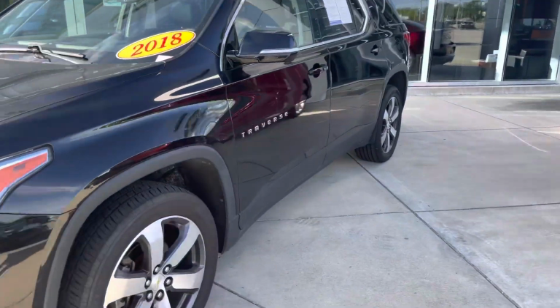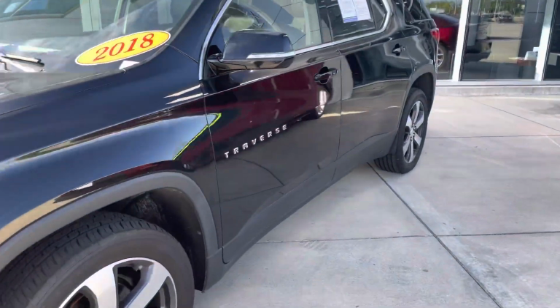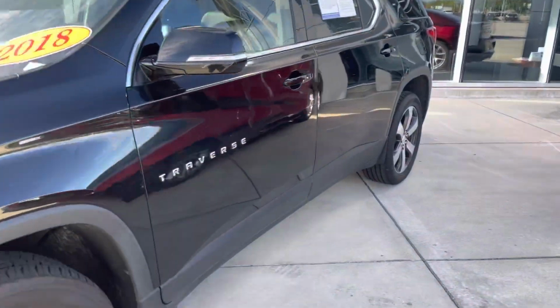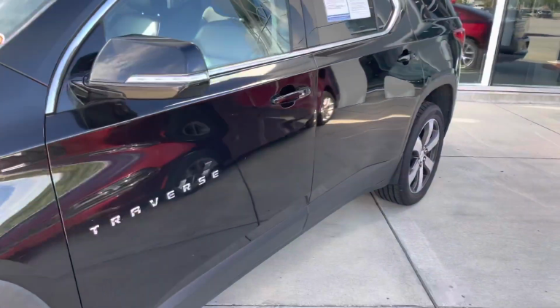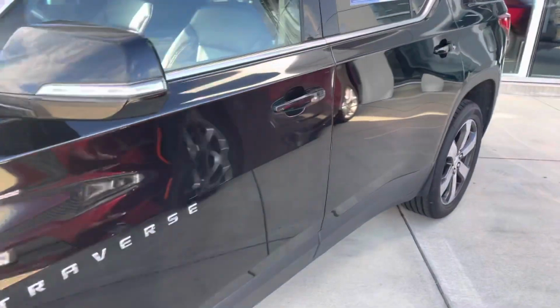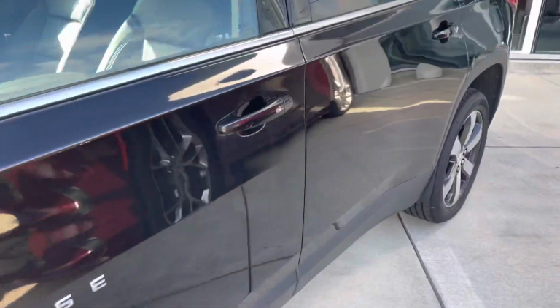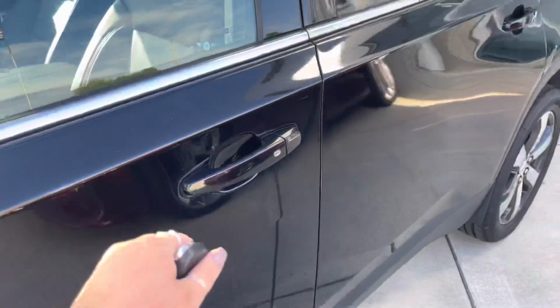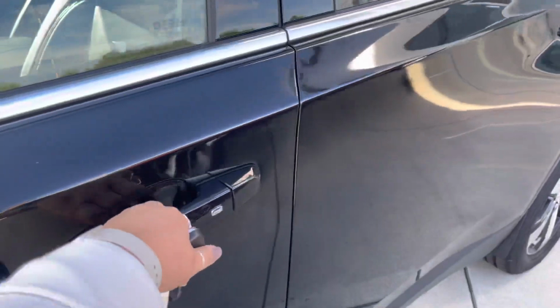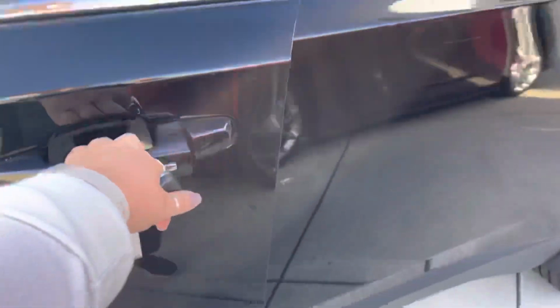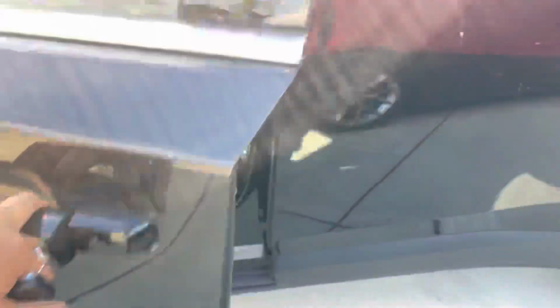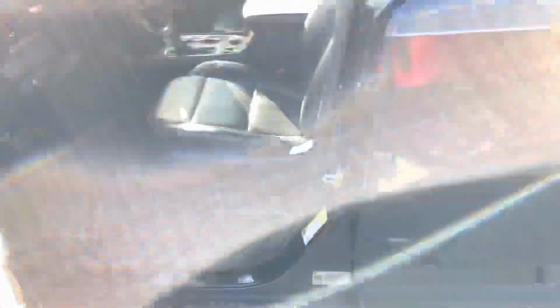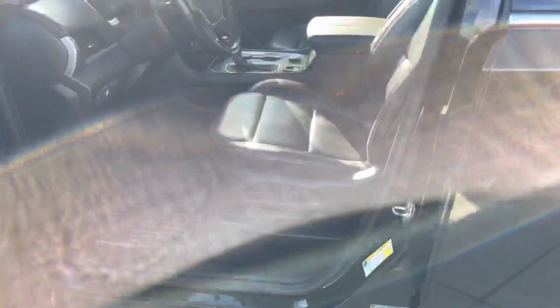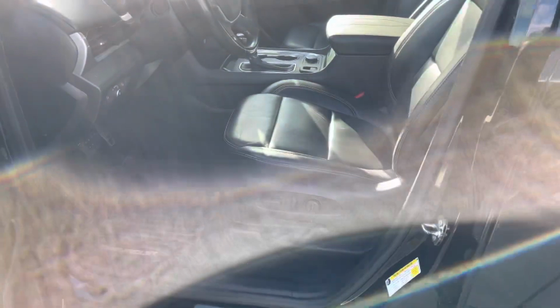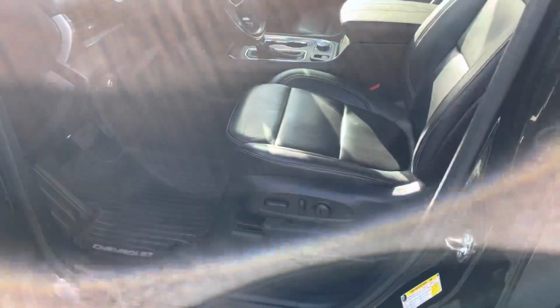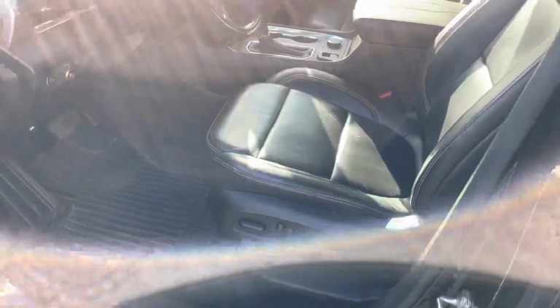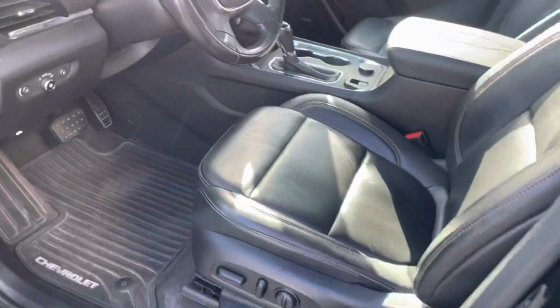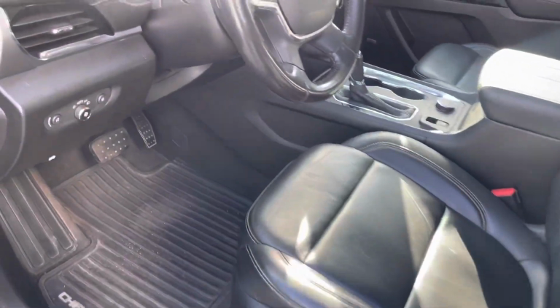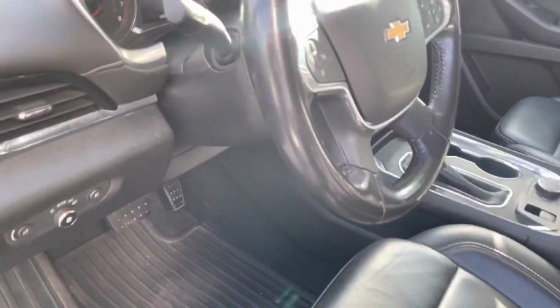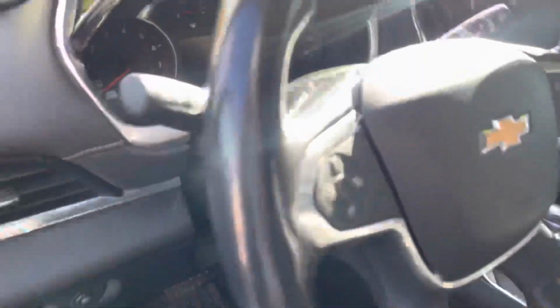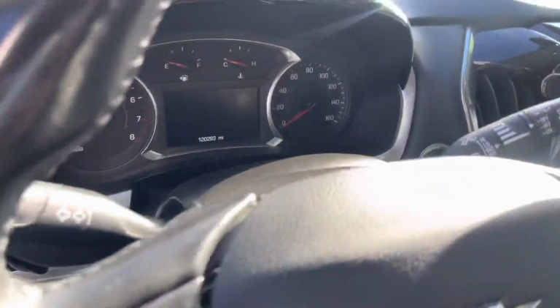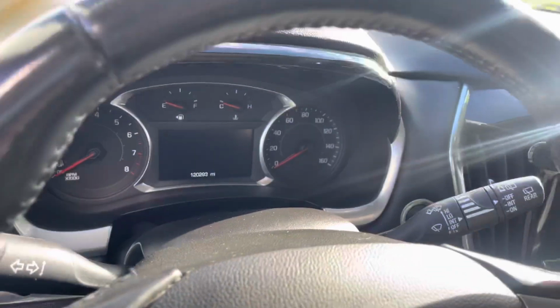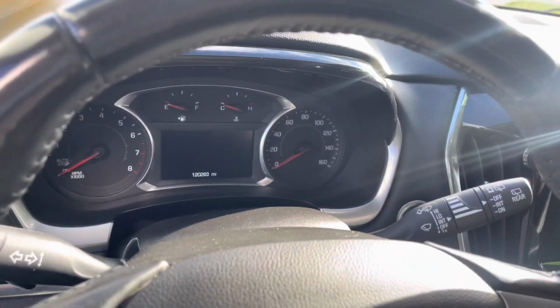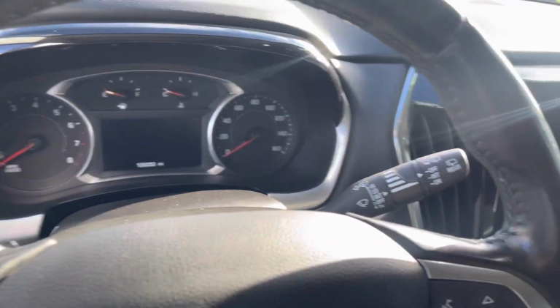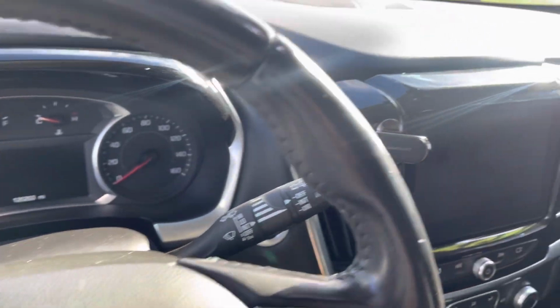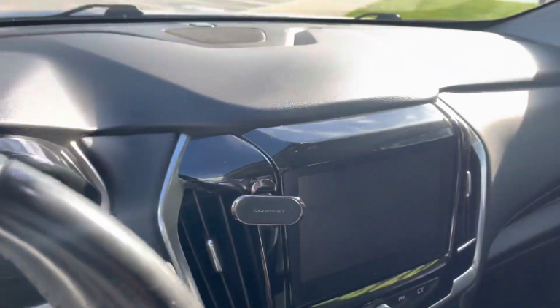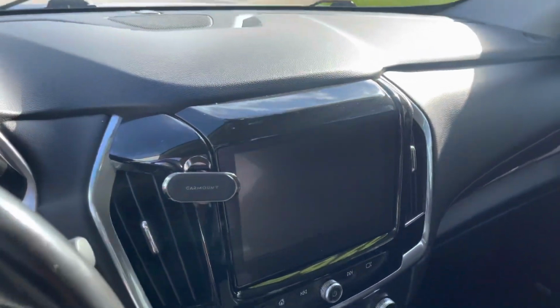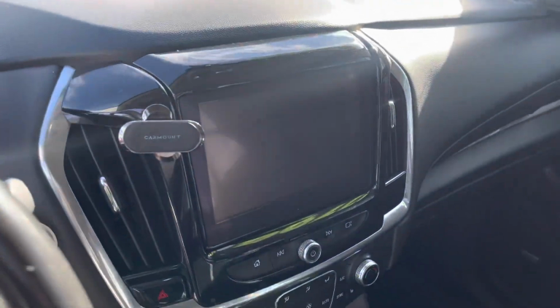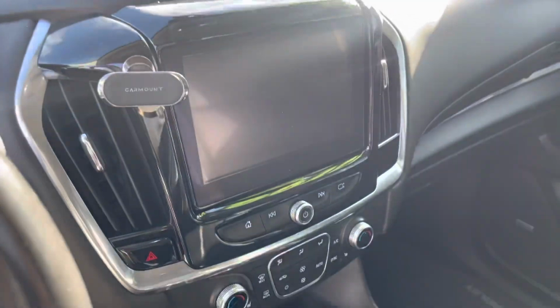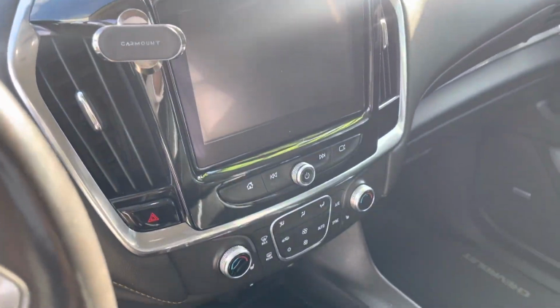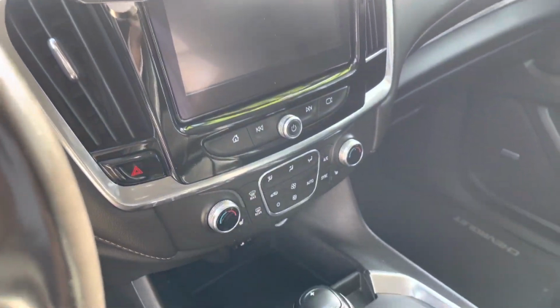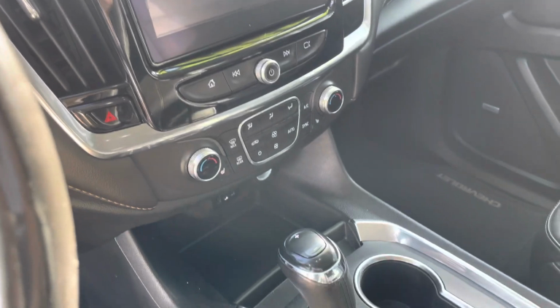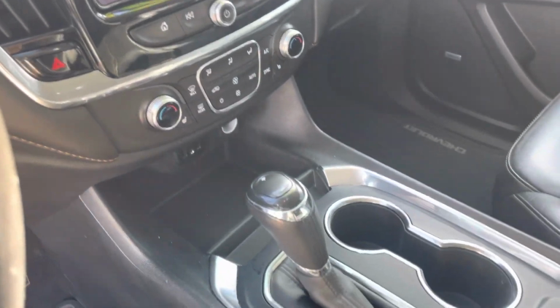Starting with the driver's side here. We got keyless entry, full leather eight-way lumbar. 120,000 miles on this. Audio system is there.